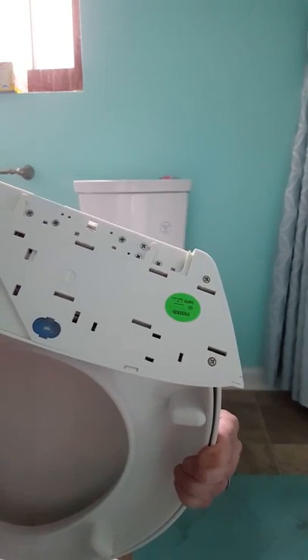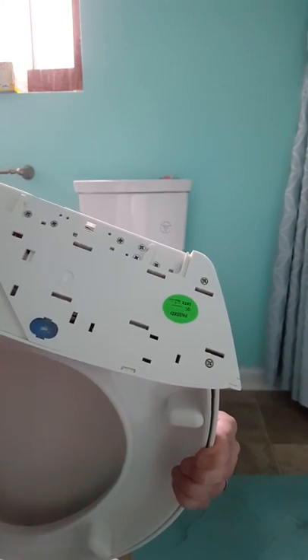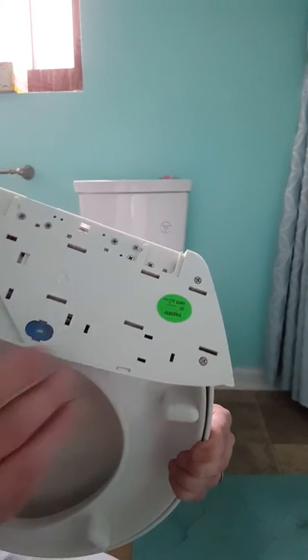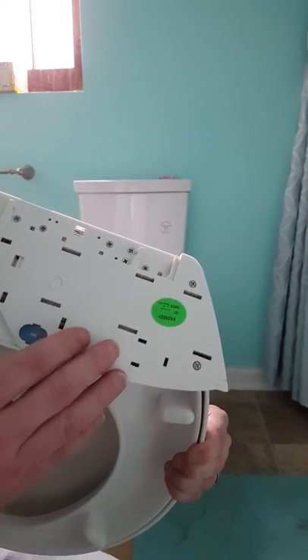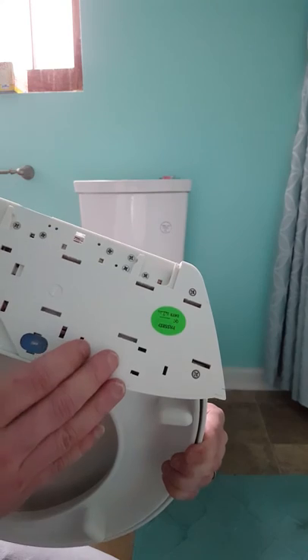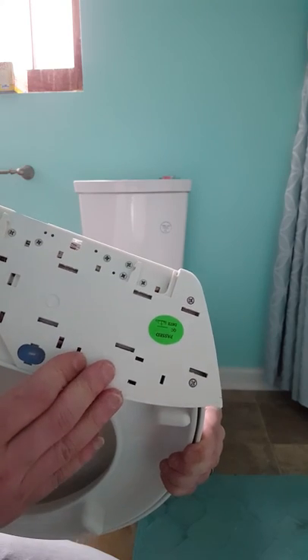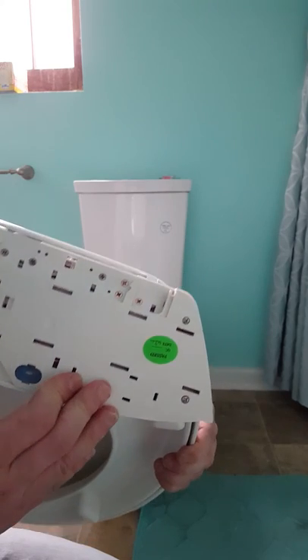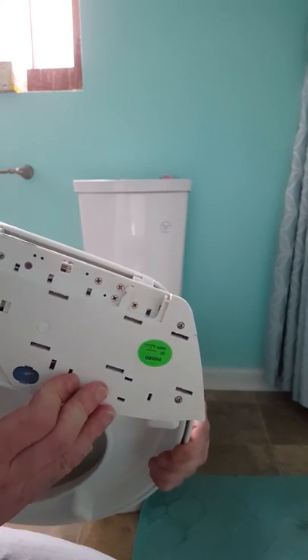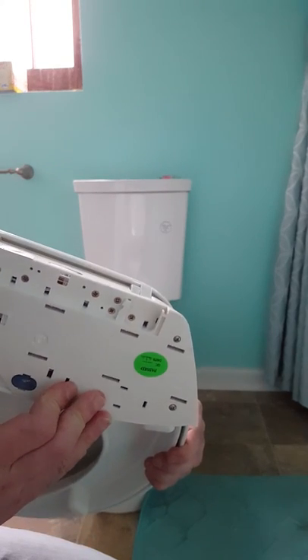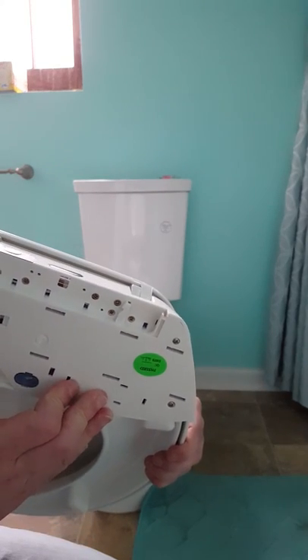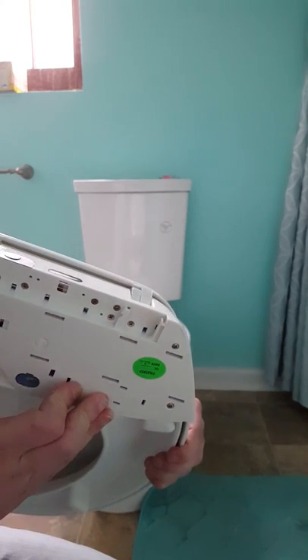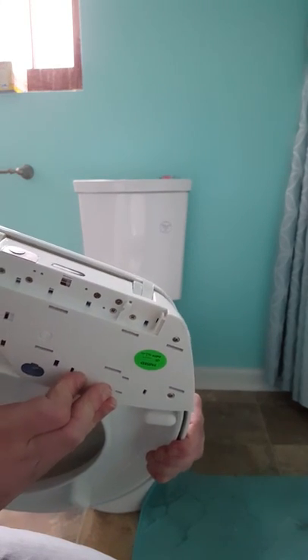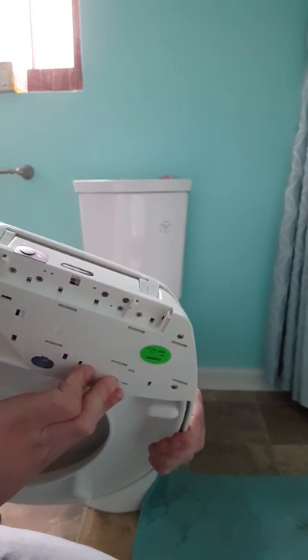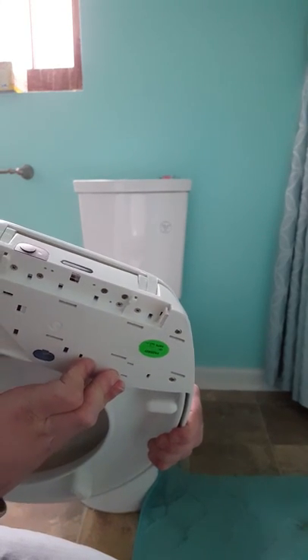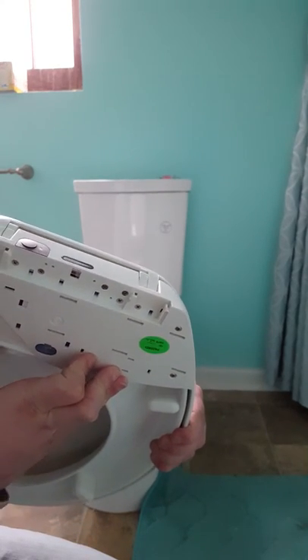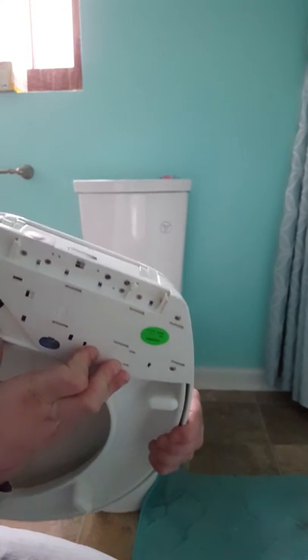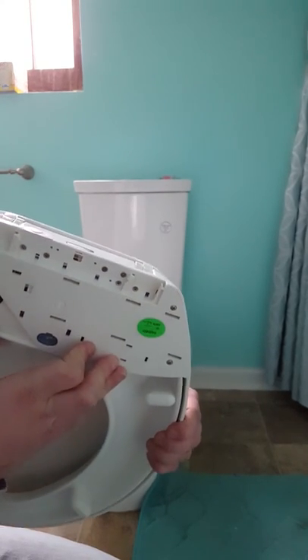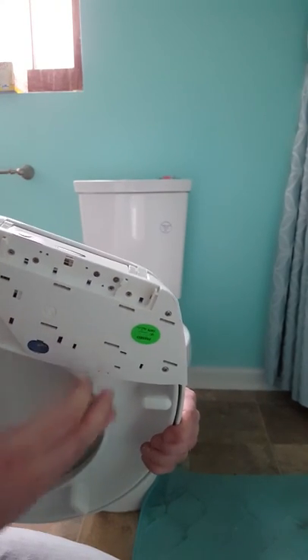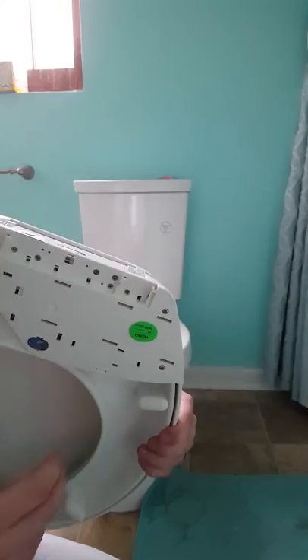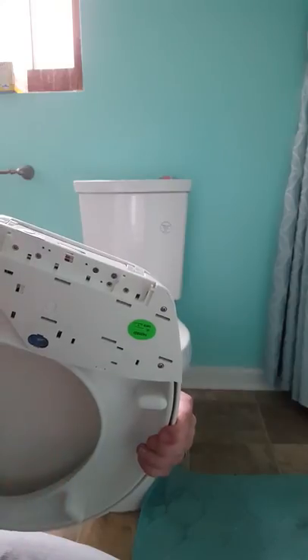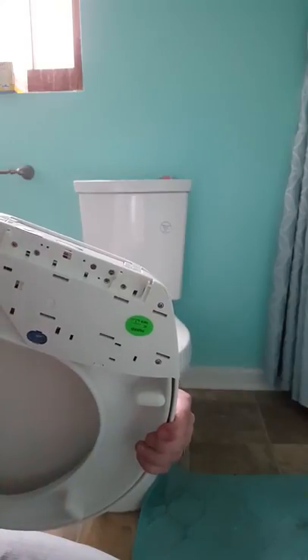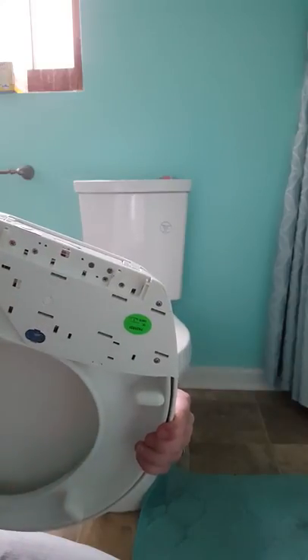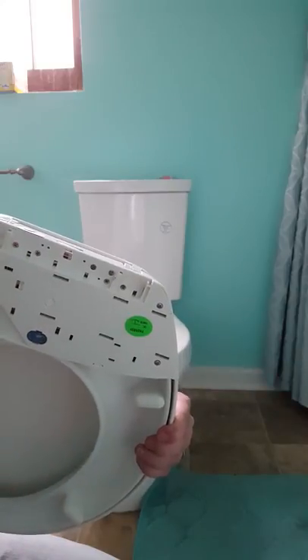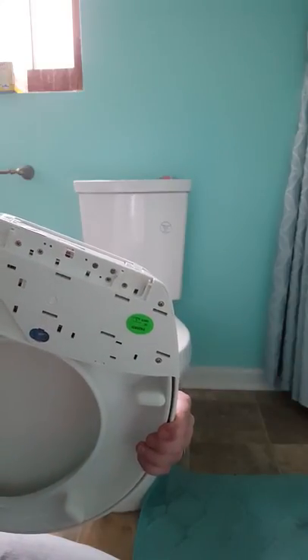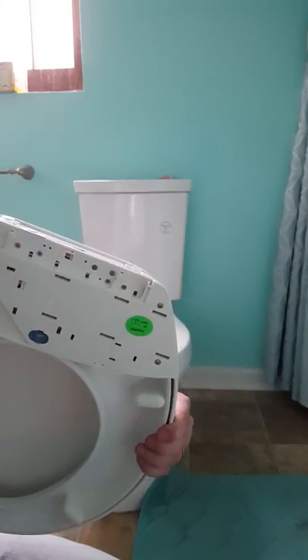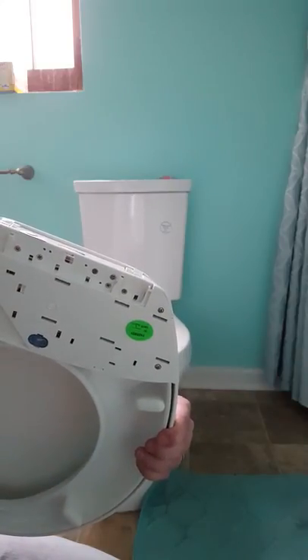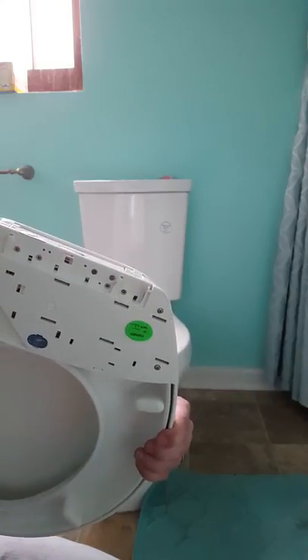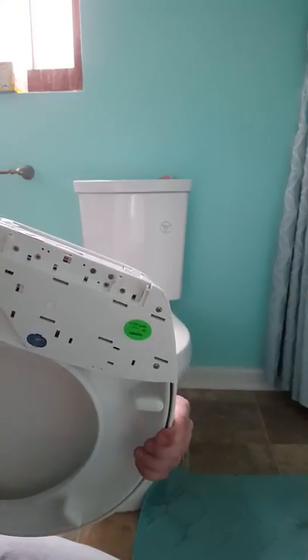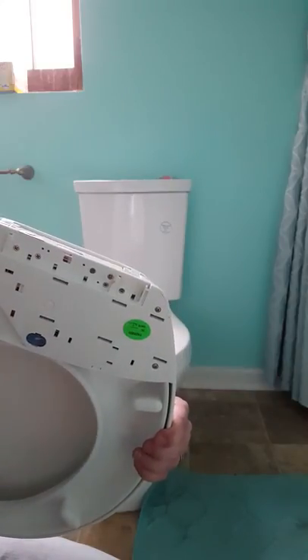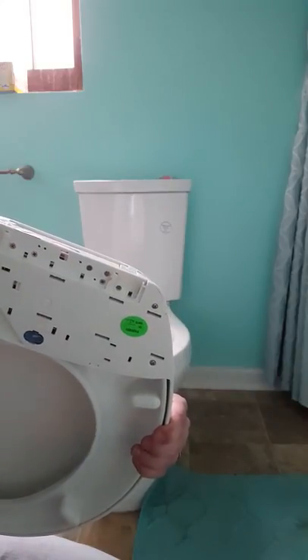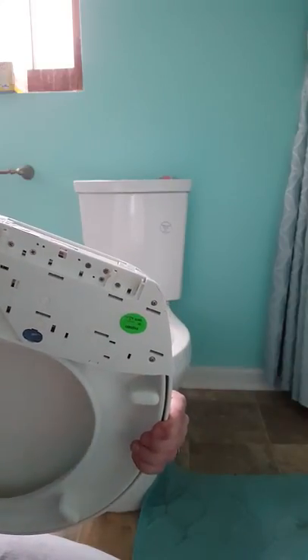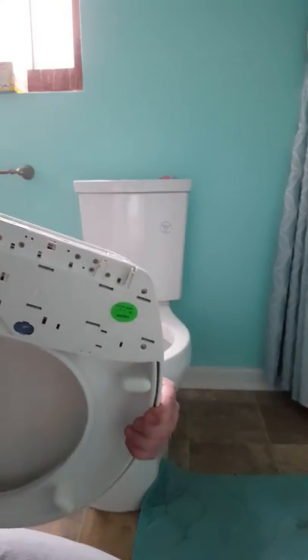The fan is right here, so it's pretty easy to hear it. It puts out a fairly strong burst of air that's constant as long as you're sitting down on the seat.